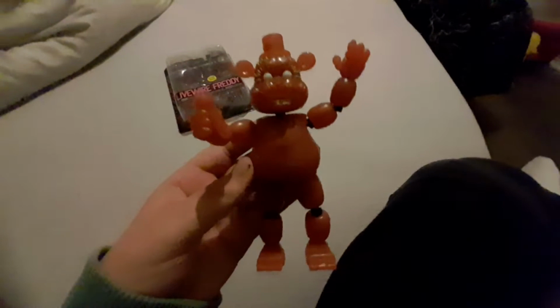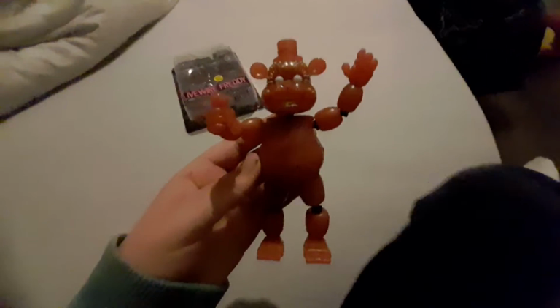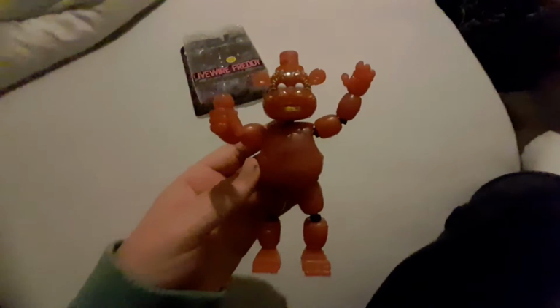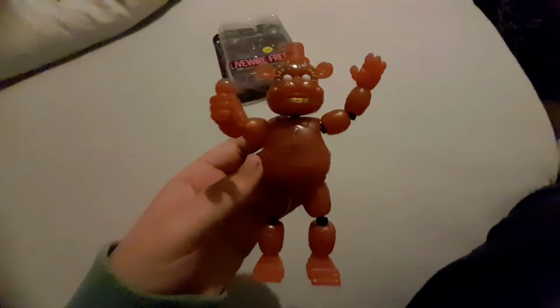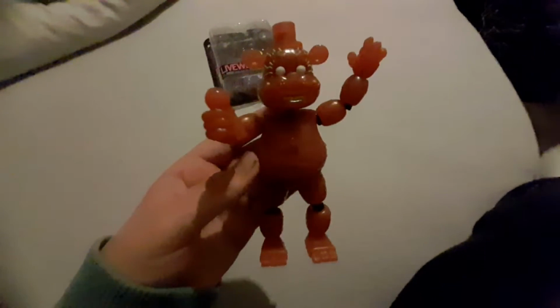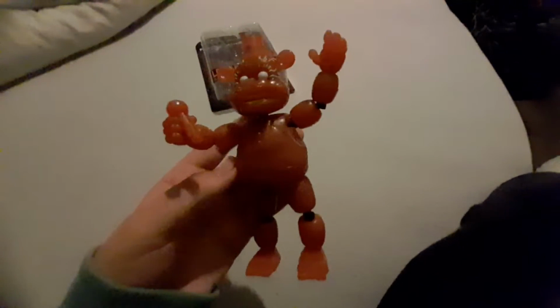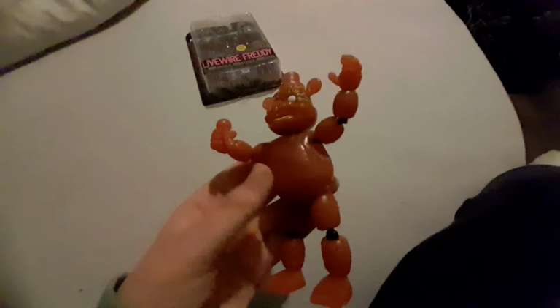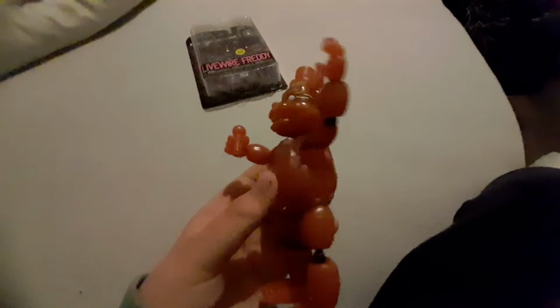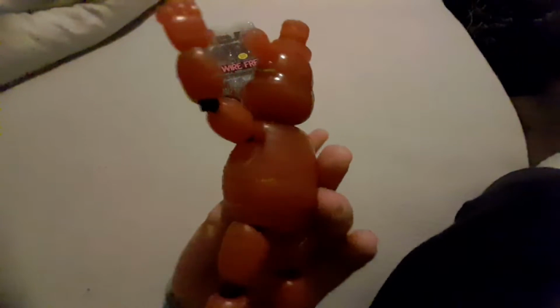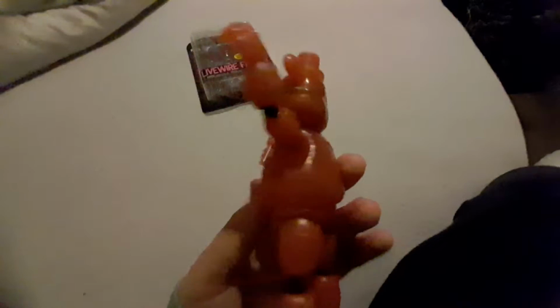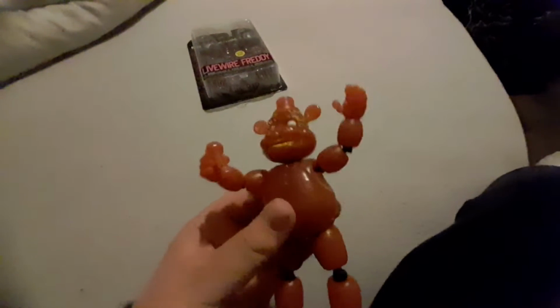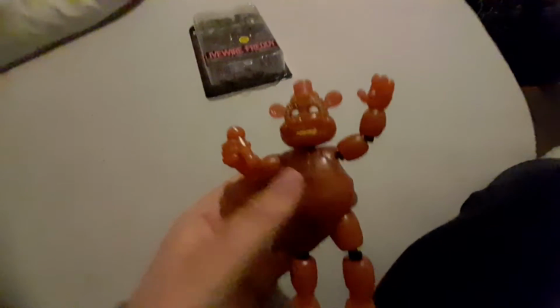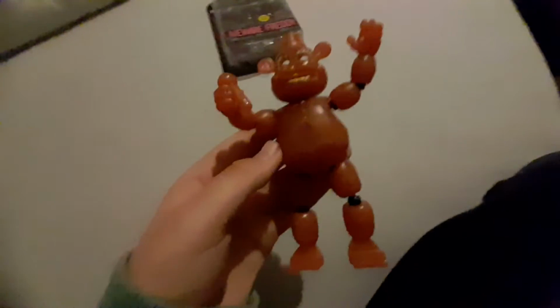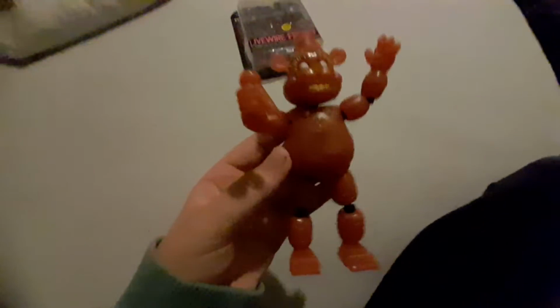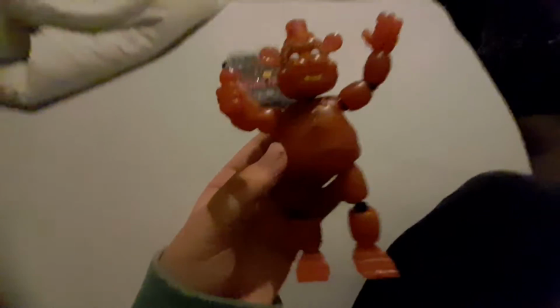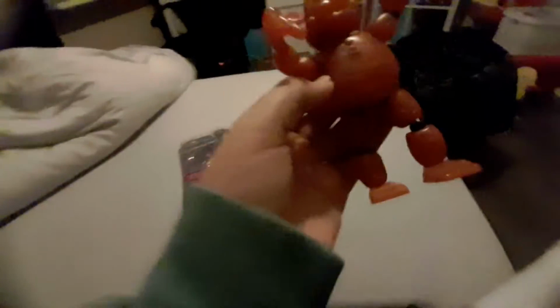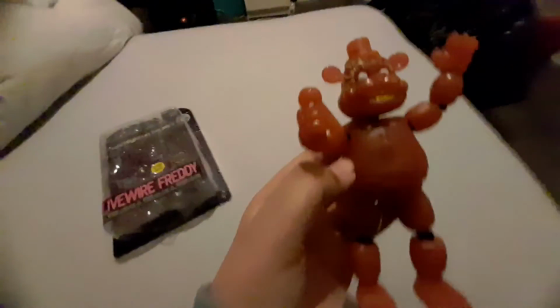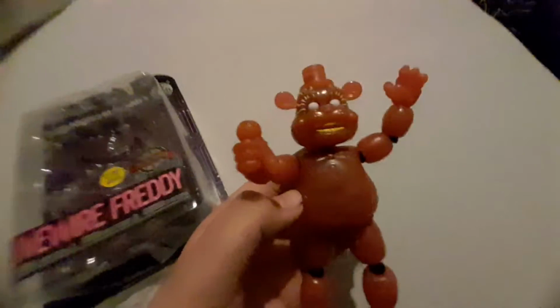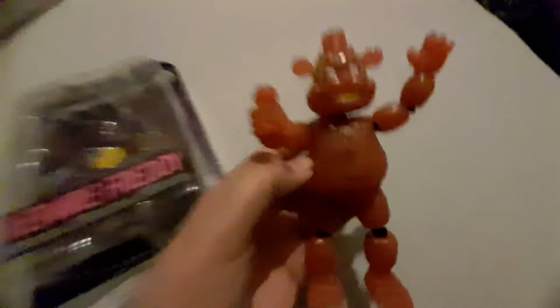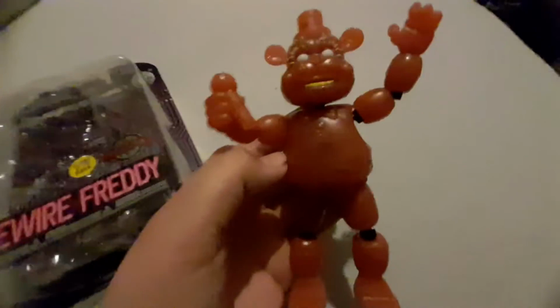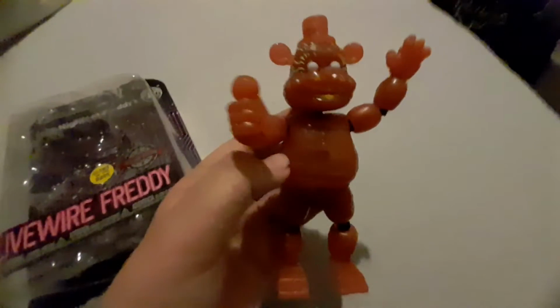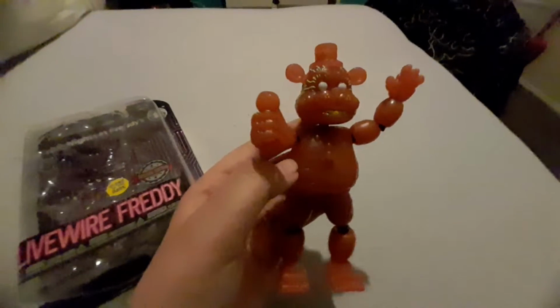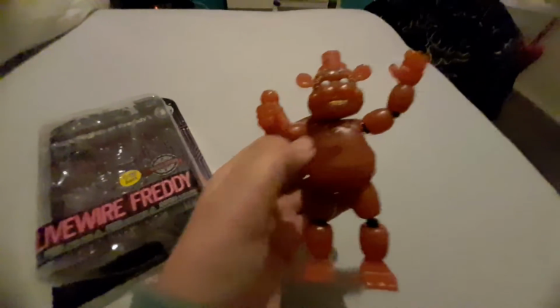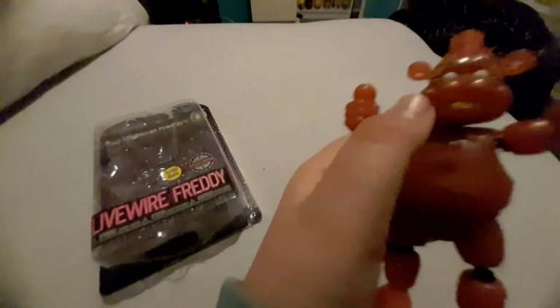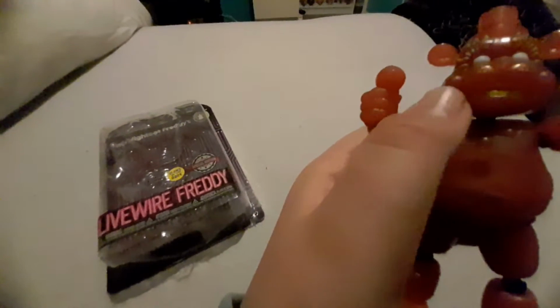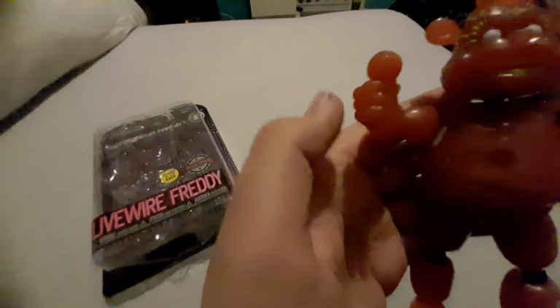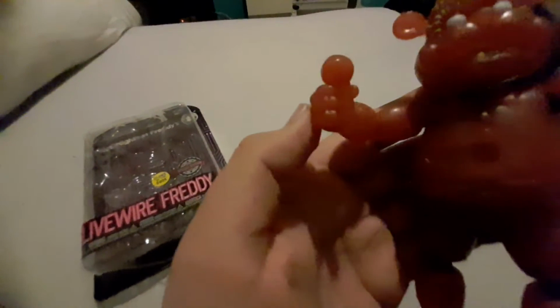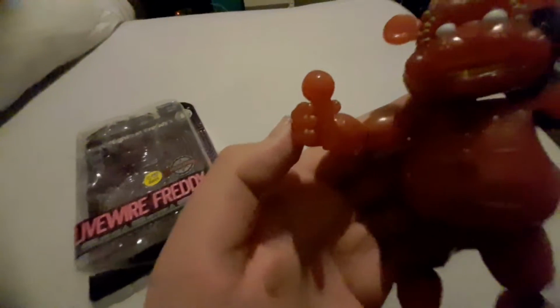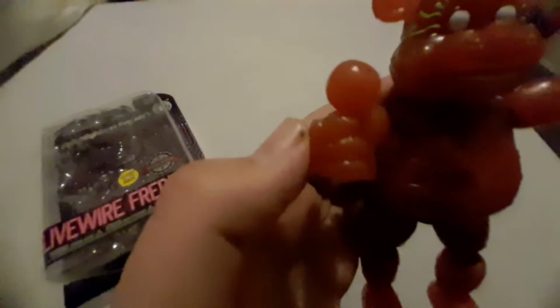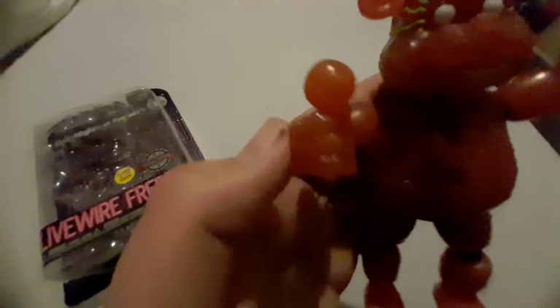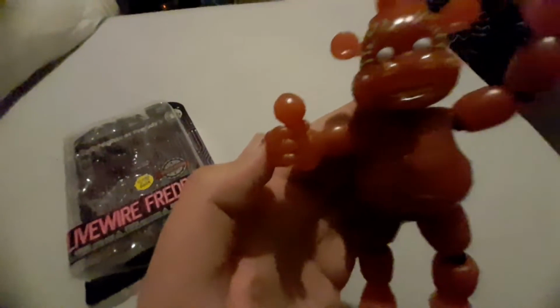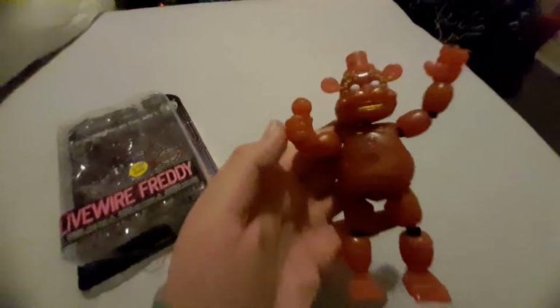It's a completely new mold. Normally Funko would just reuse old molds, but now everything on this figure is new — even the microphone. The microphone looks like the old one, but it even has glitch marks on it.